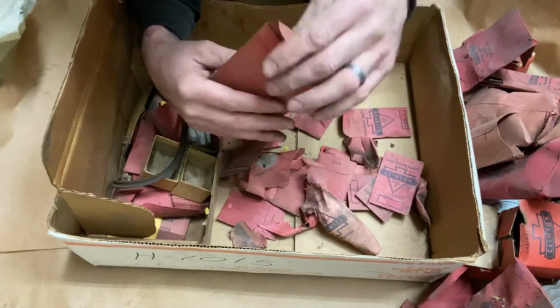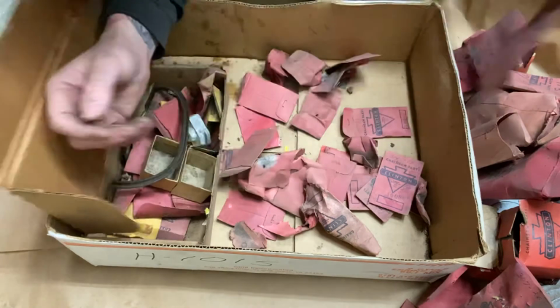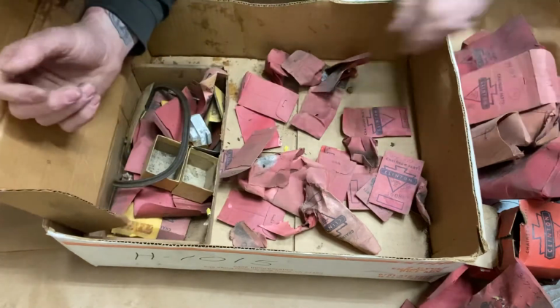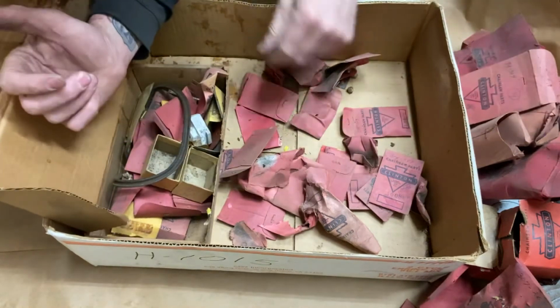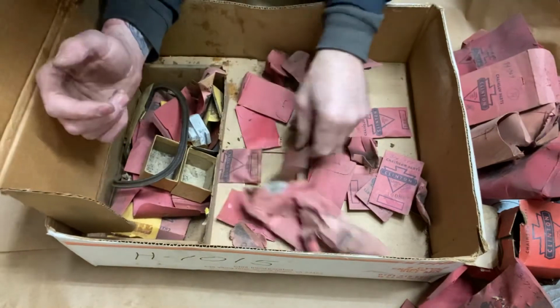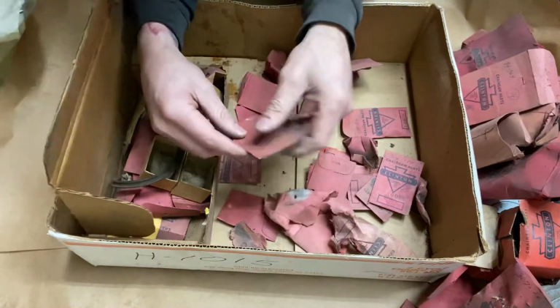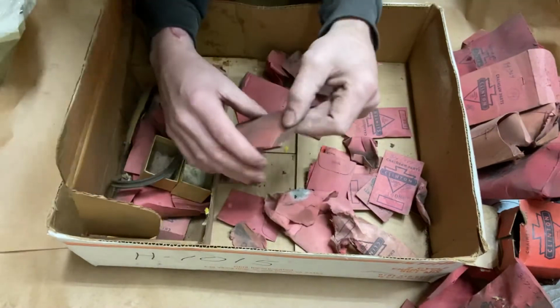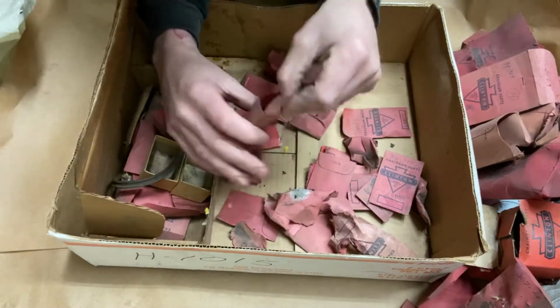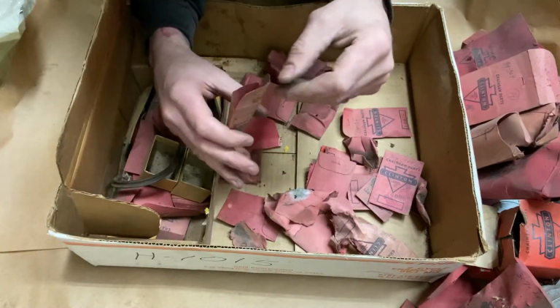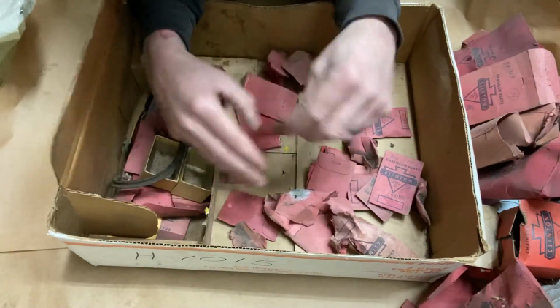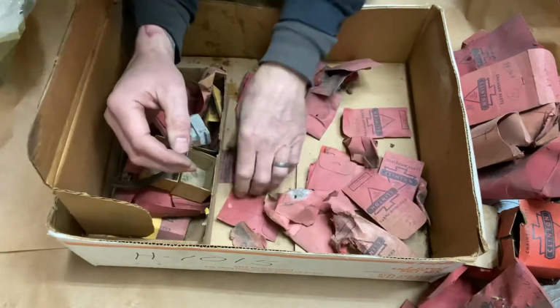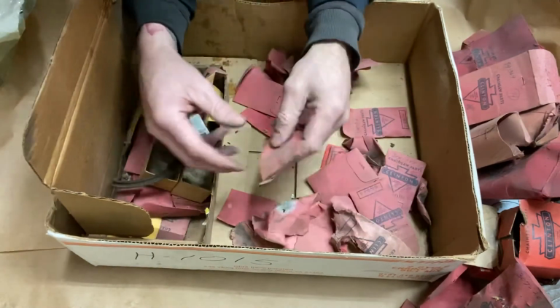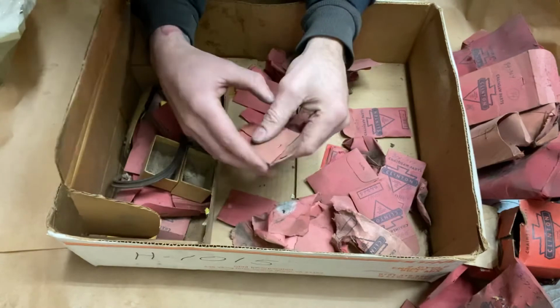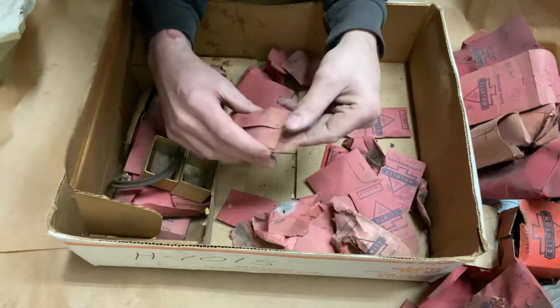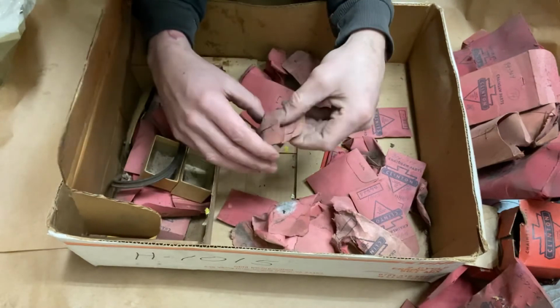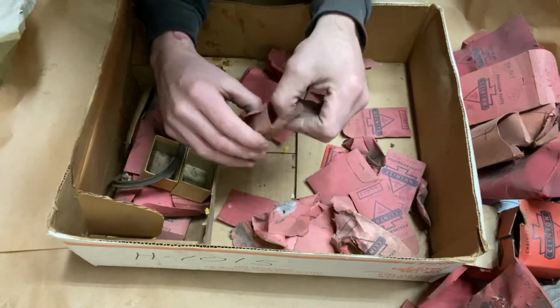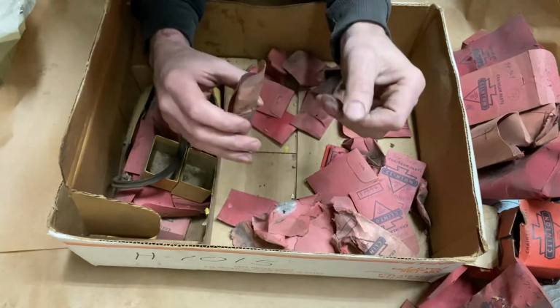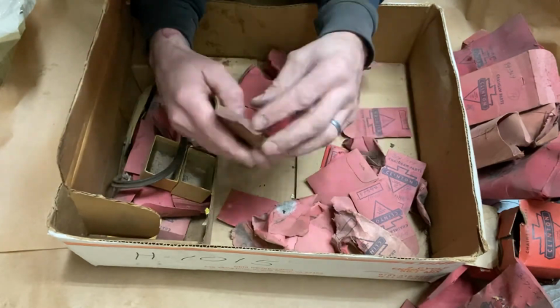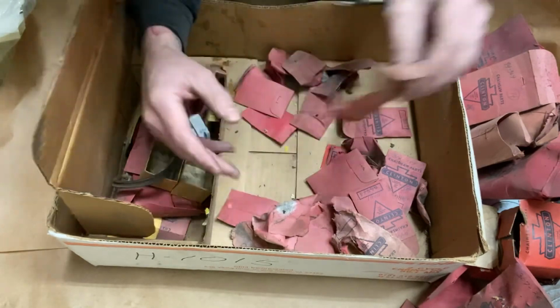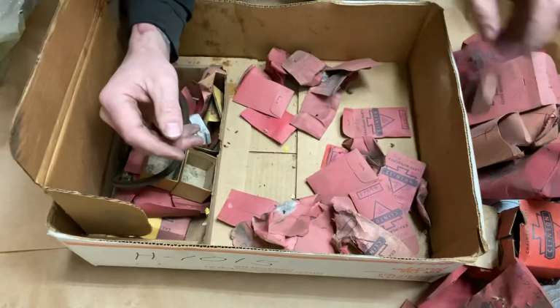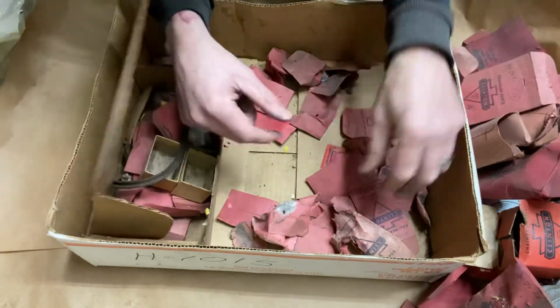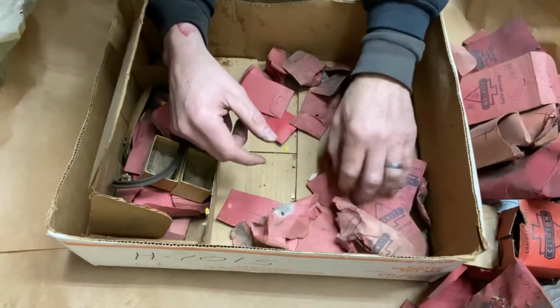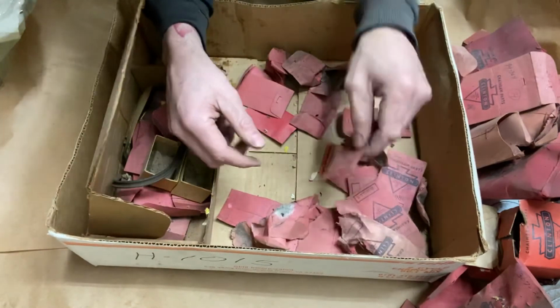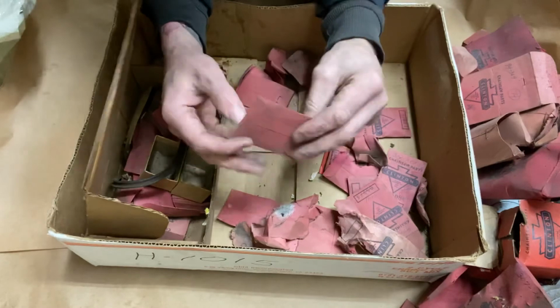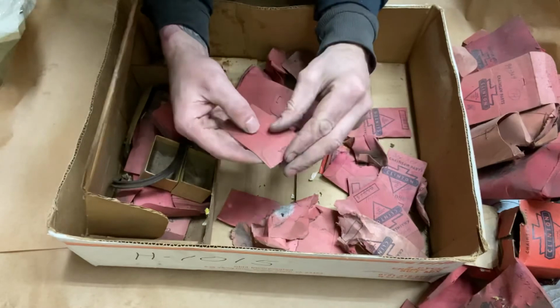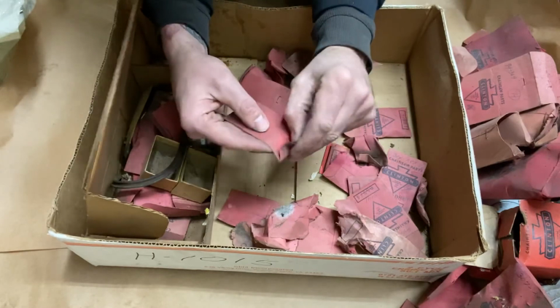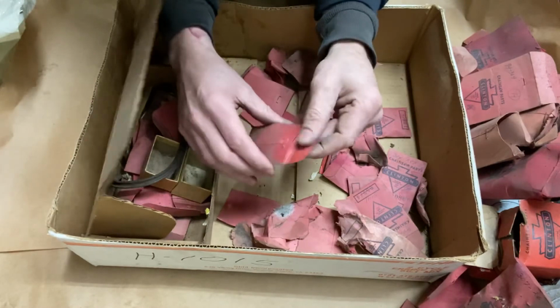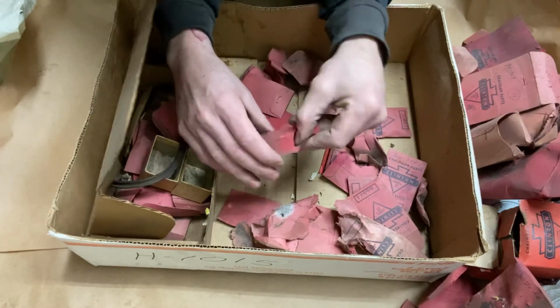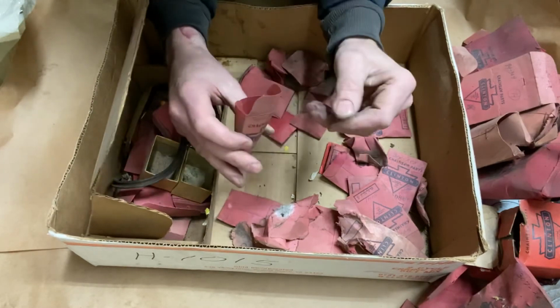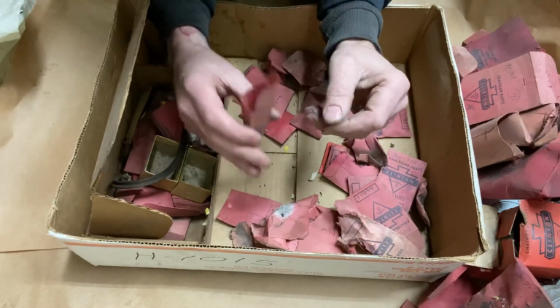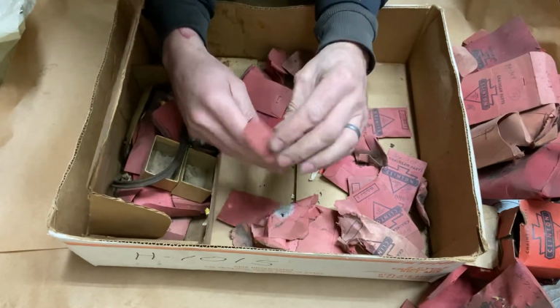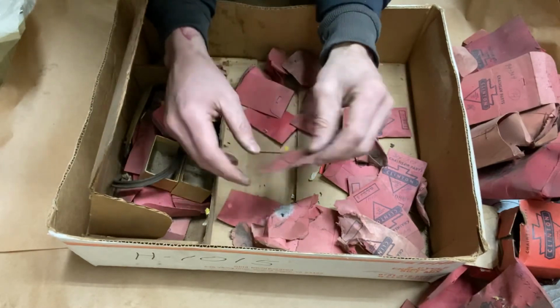More gaskets, bunch of little stuff here. I'm gonna make a couple of these videos with the Clinton parts. Thanks for tuning in guys — I'm gonna give it a wrap and maybe make another video.